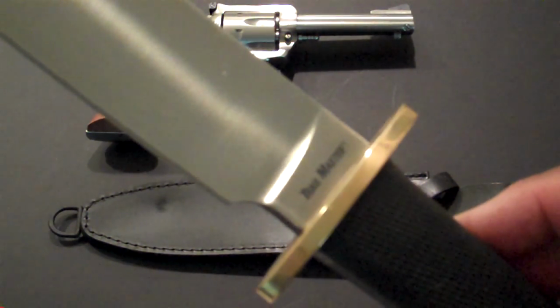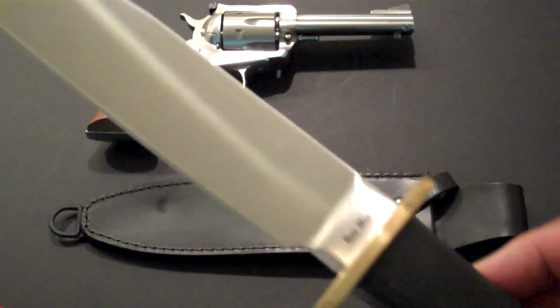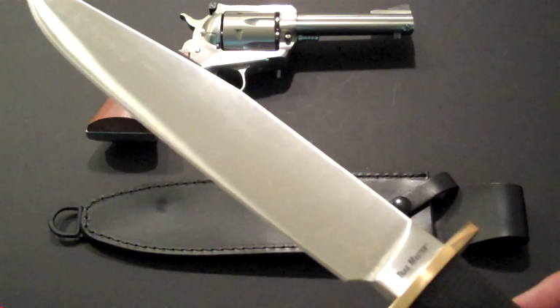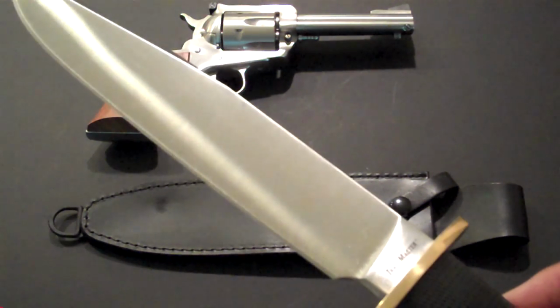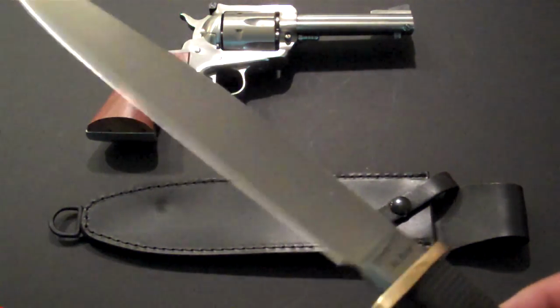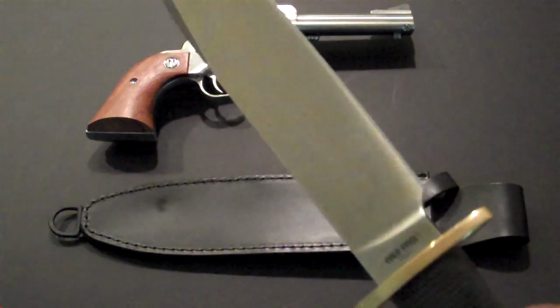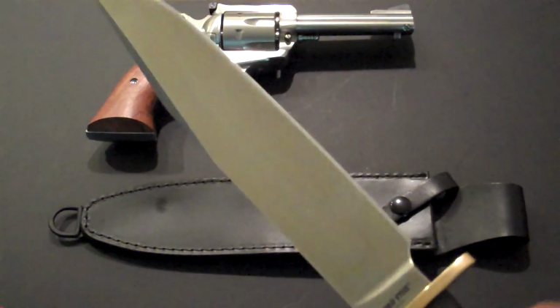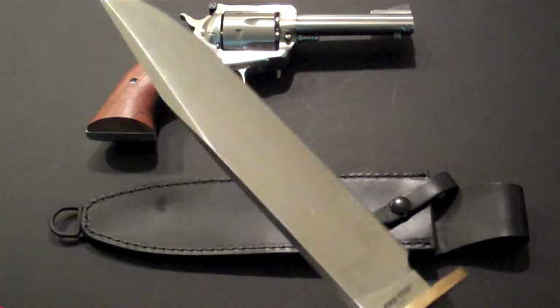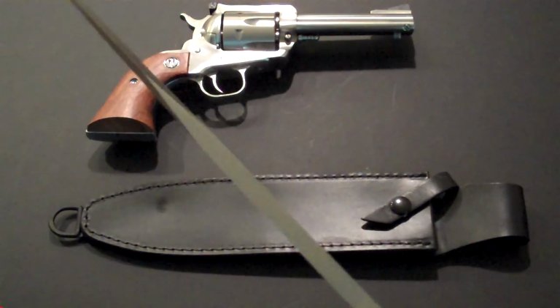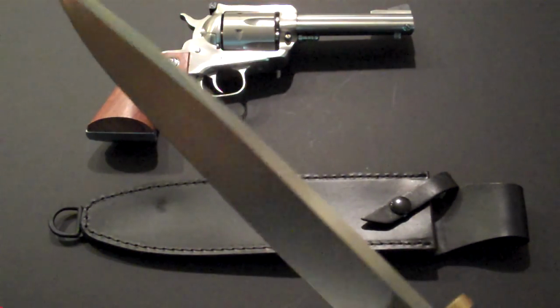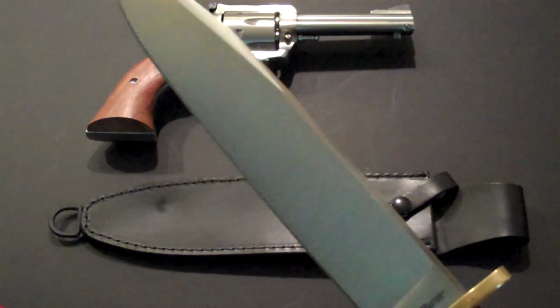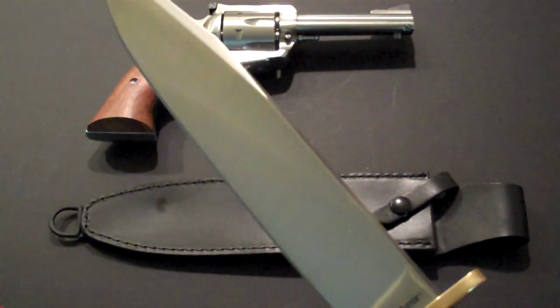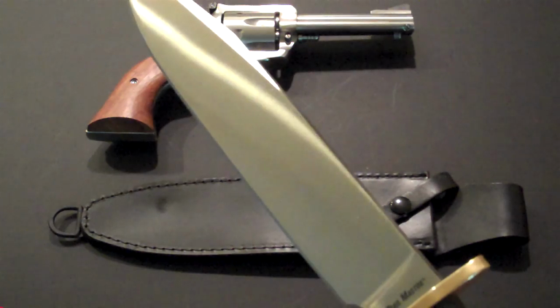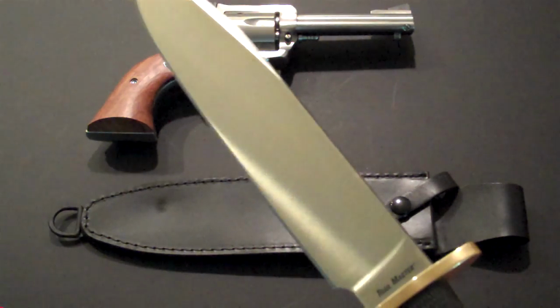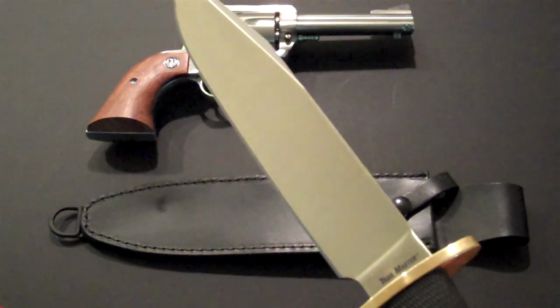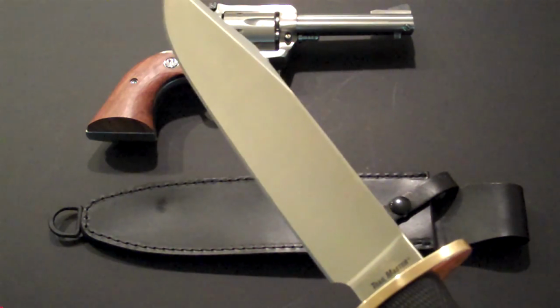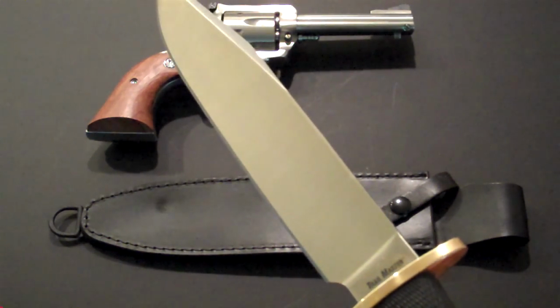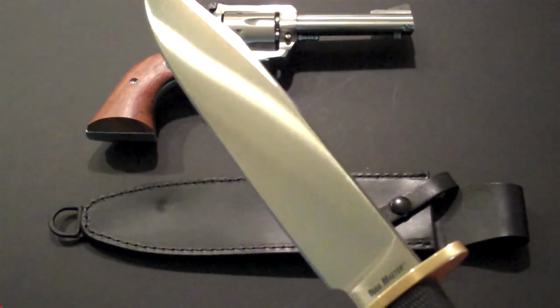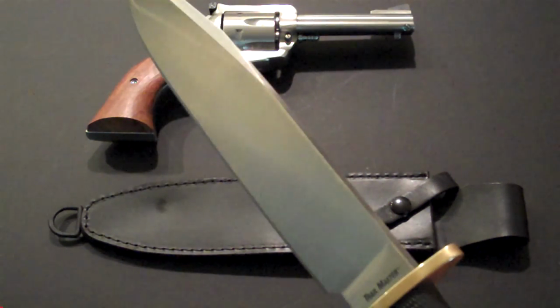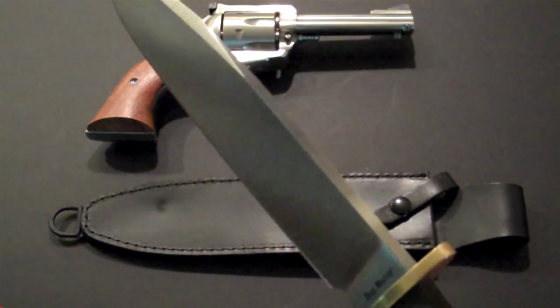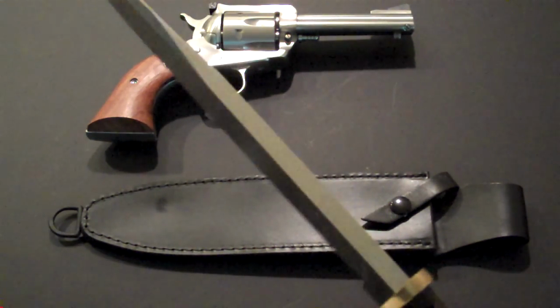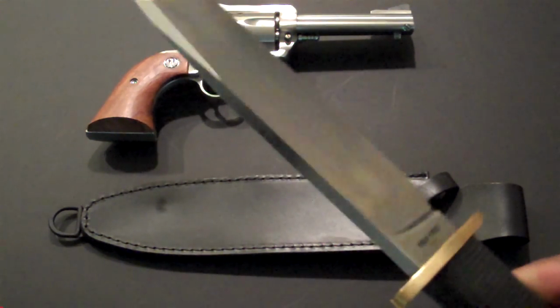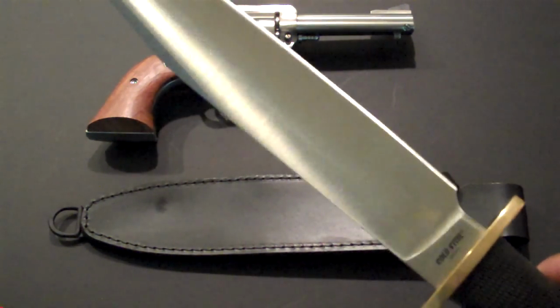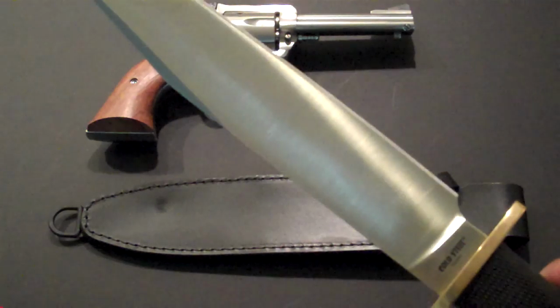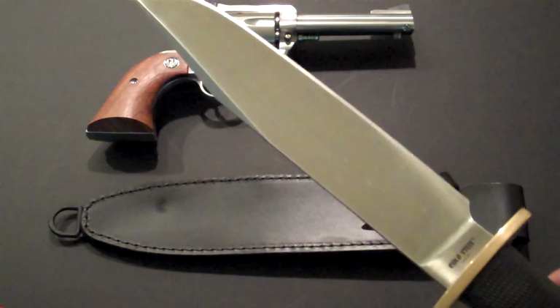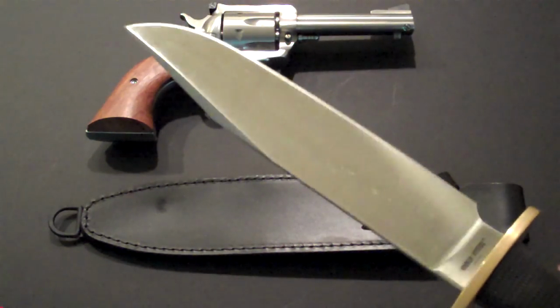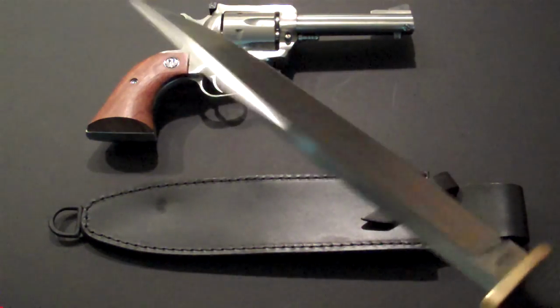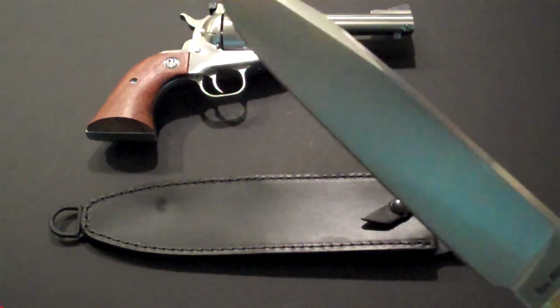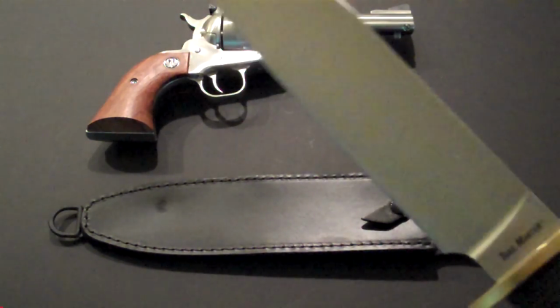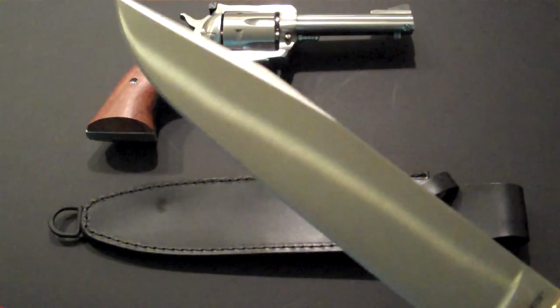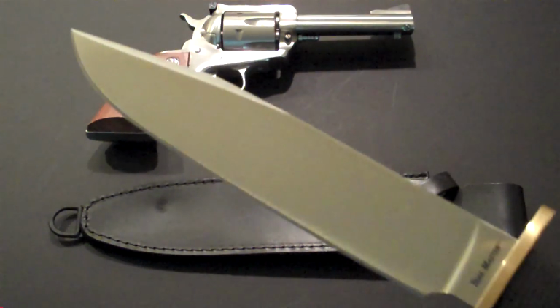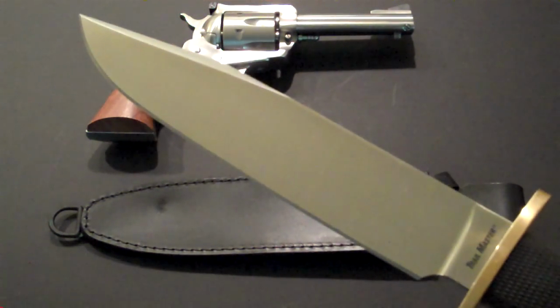I remember these from the beginning, that's why I call it a classic. Now you've got the Espada series, Spartan, AK-47, but these knives were in the catalogs when they first came out.